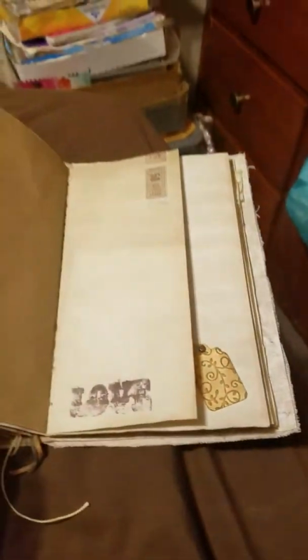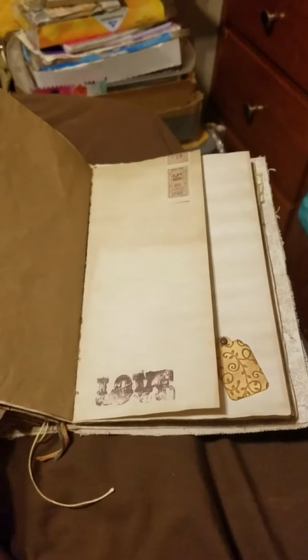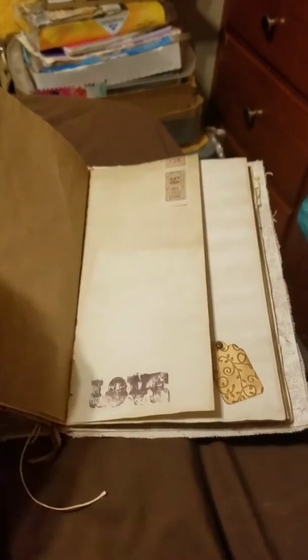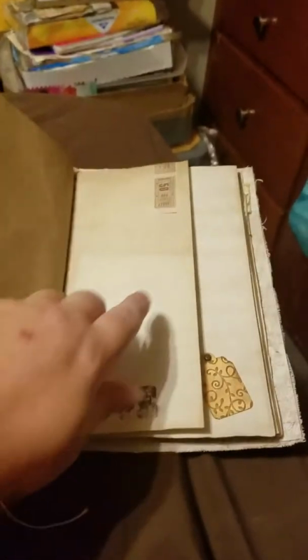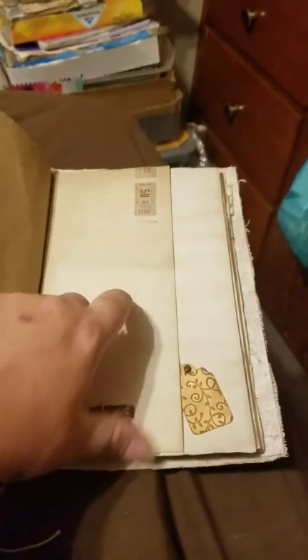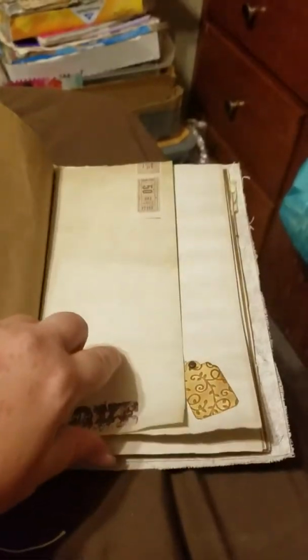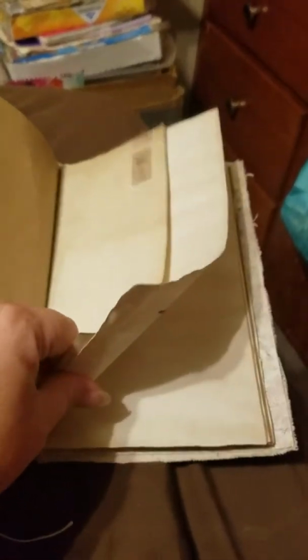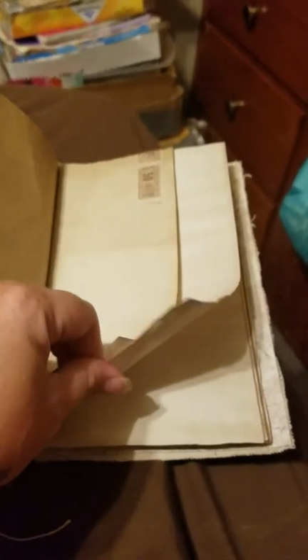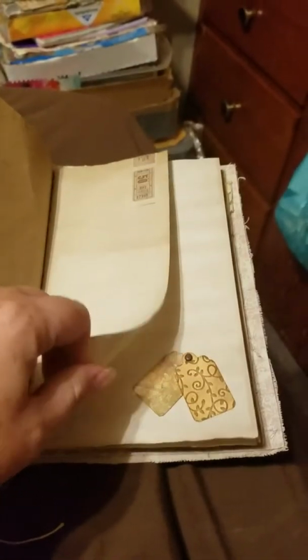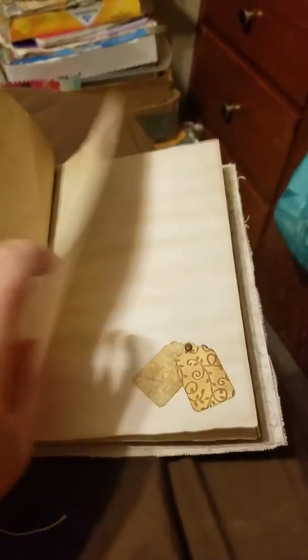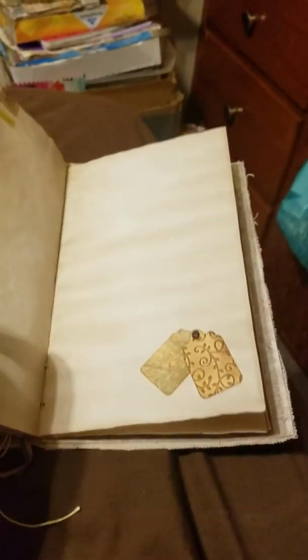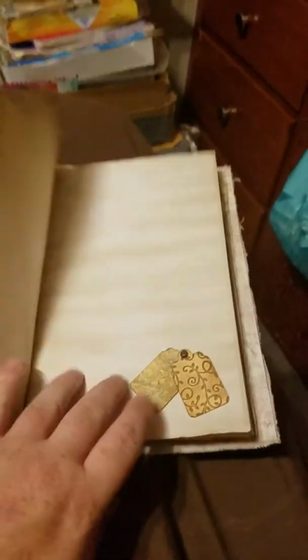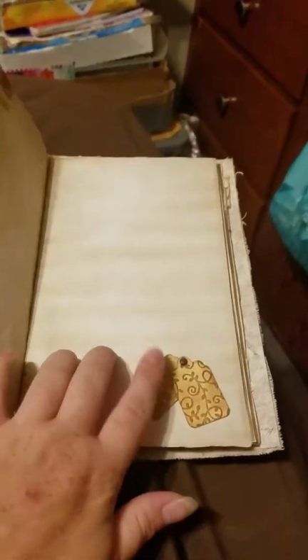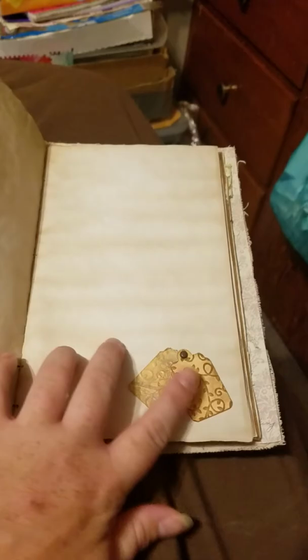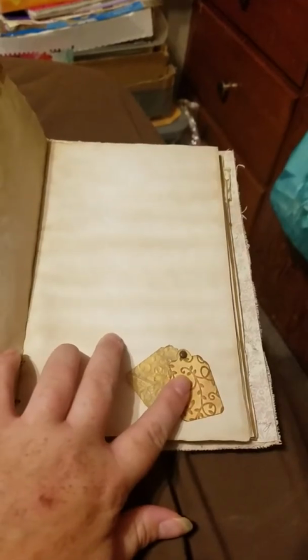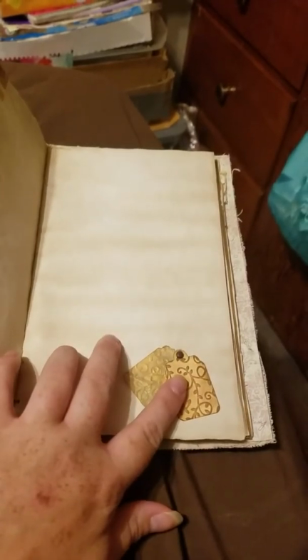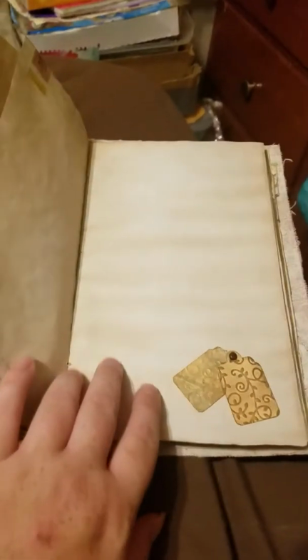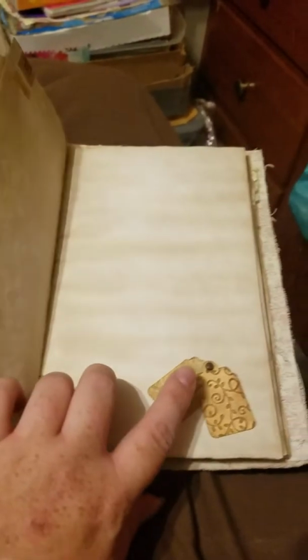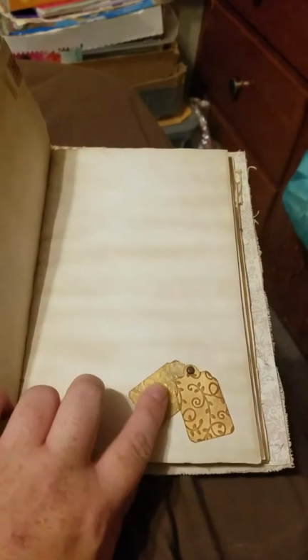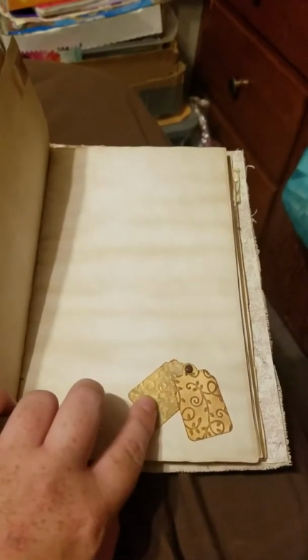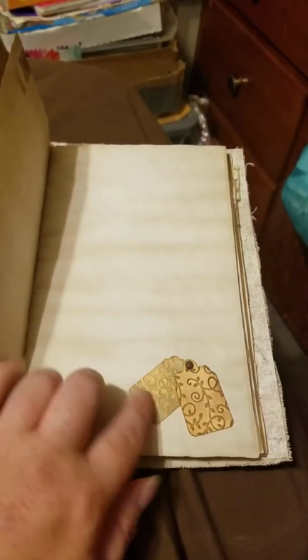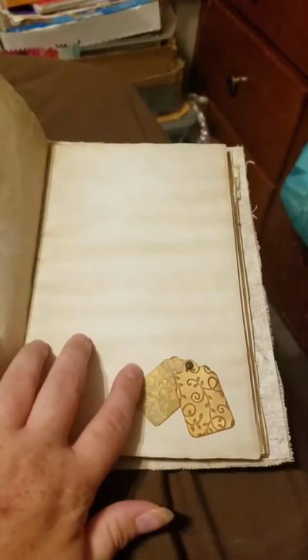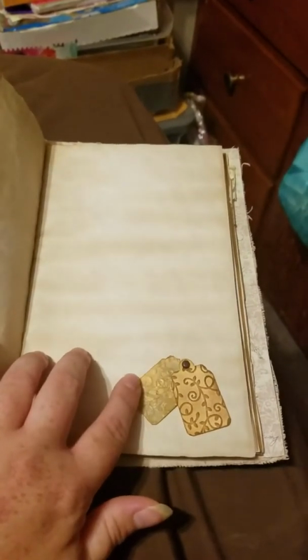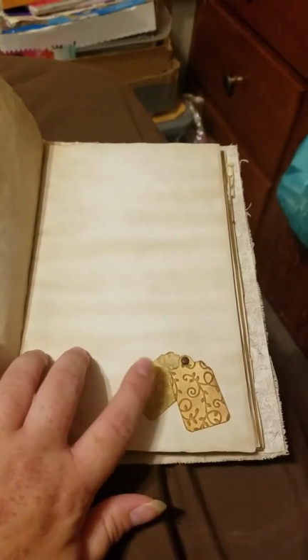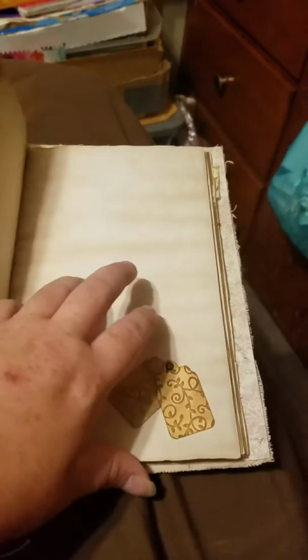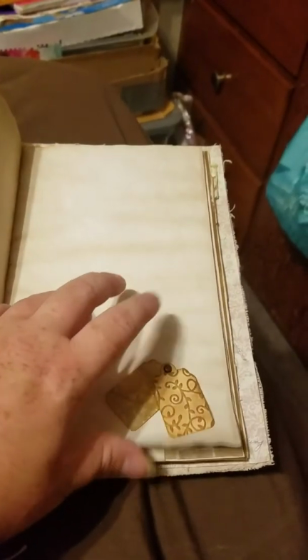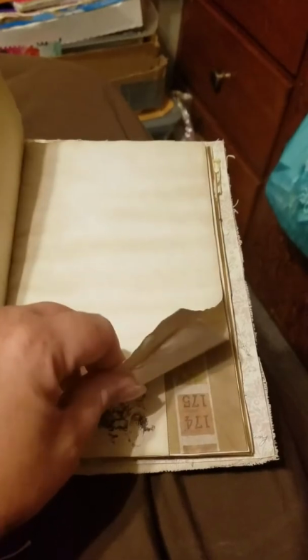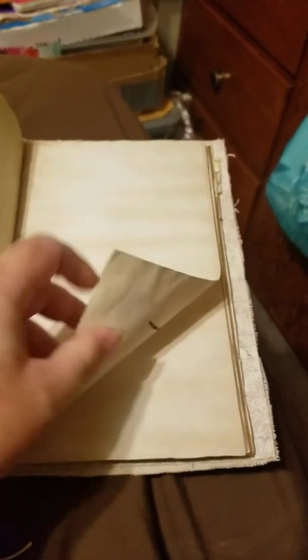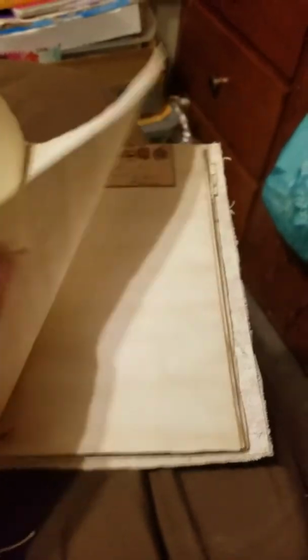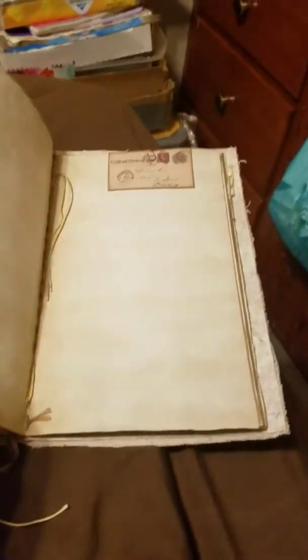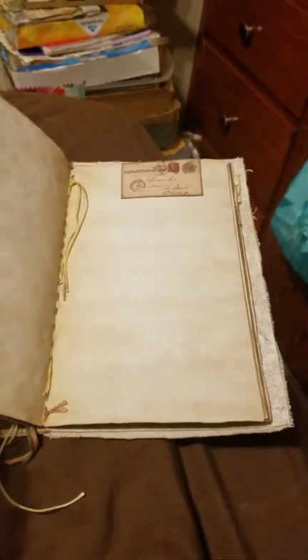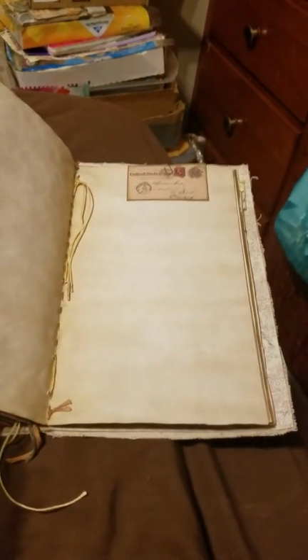Some more packing paper, washi tape, a stamp. A couple little tags hanging from a brad — this is one of those that was also embossed and decoupaged. I did a whole bunch of them.